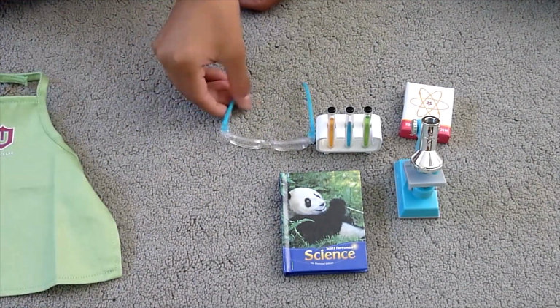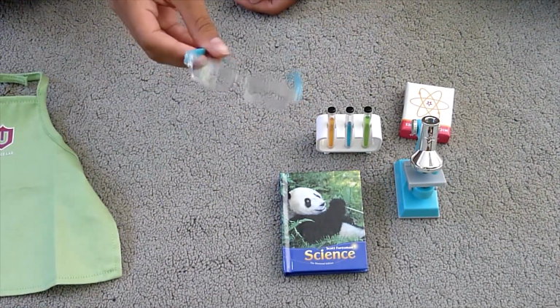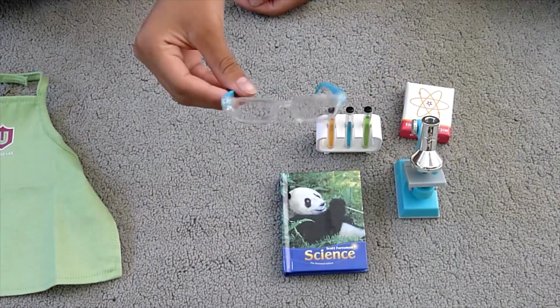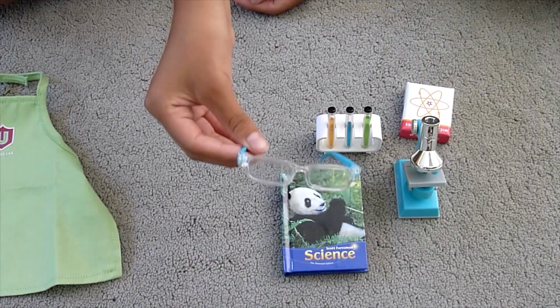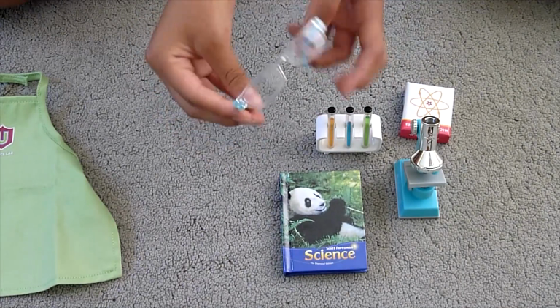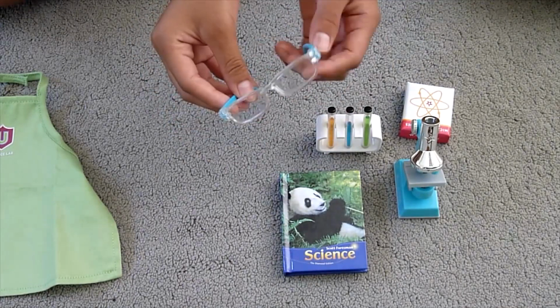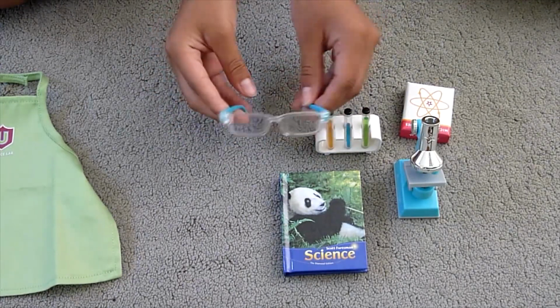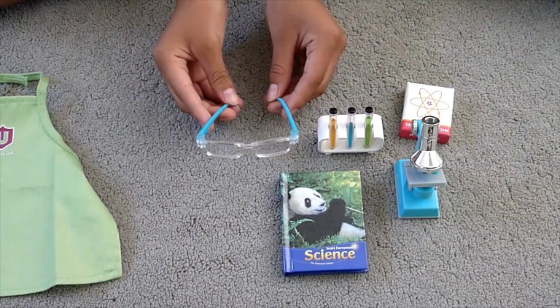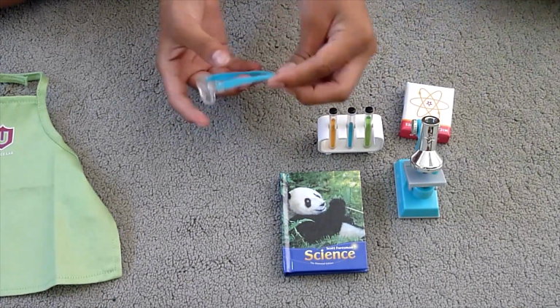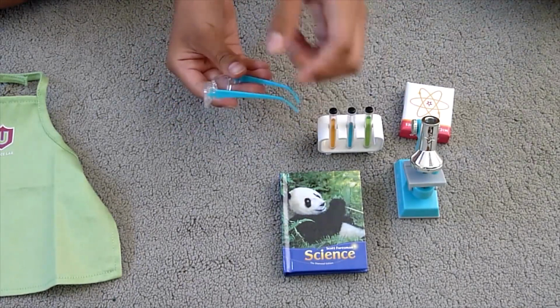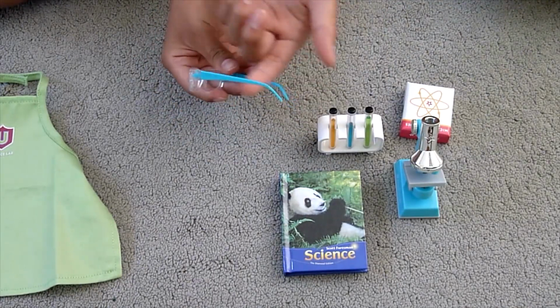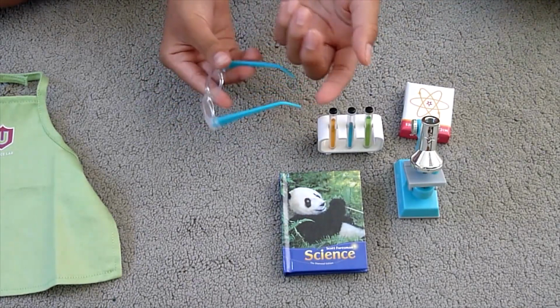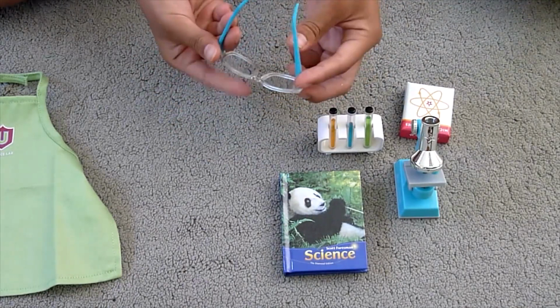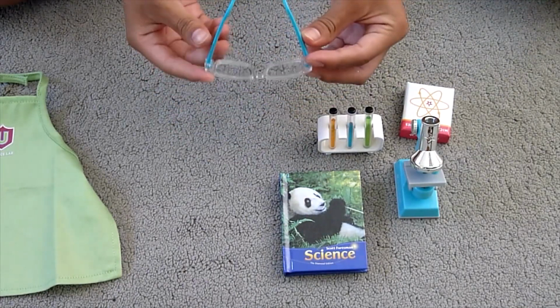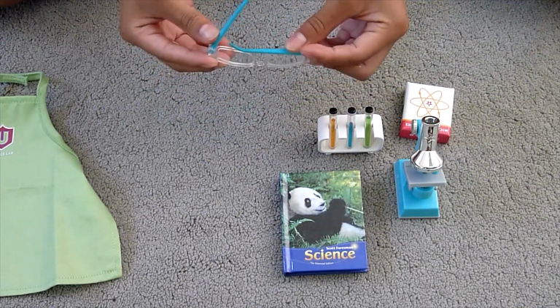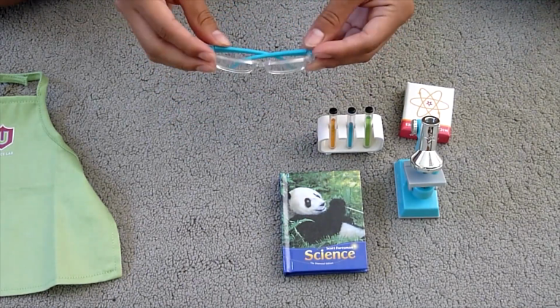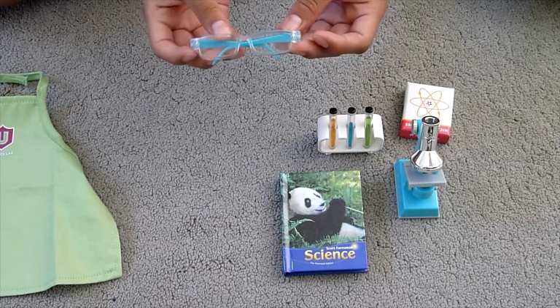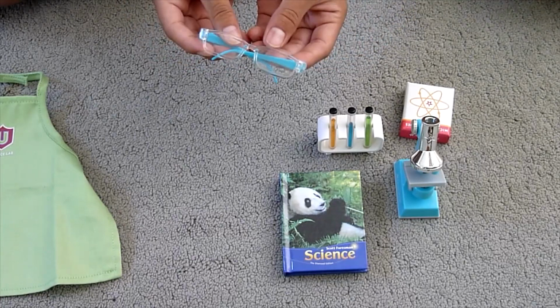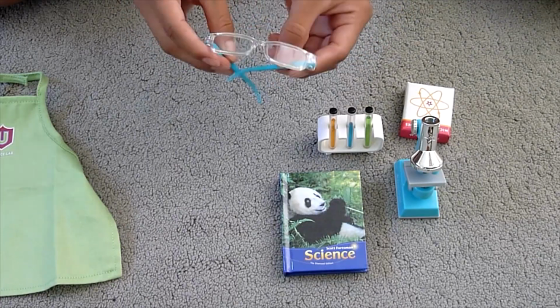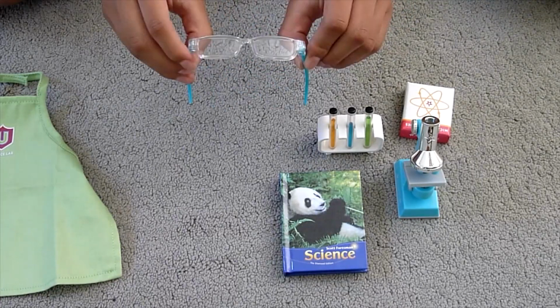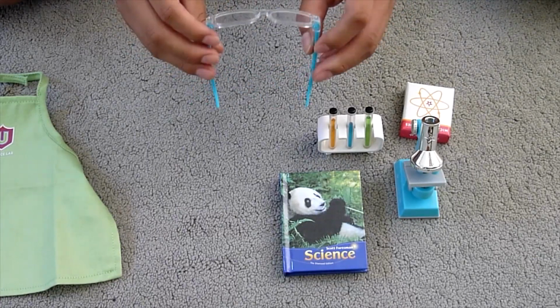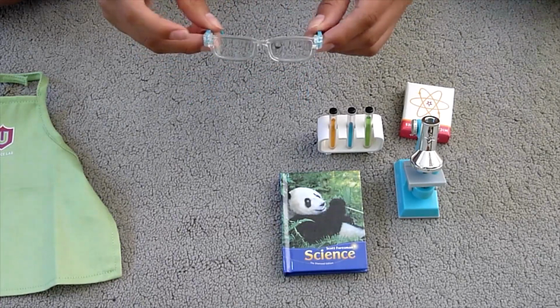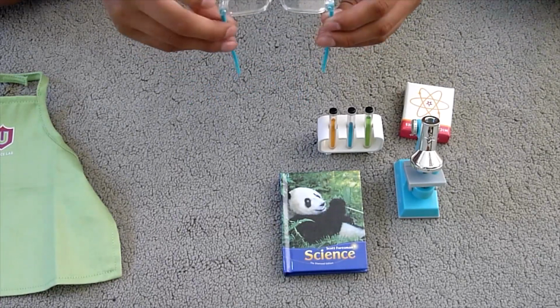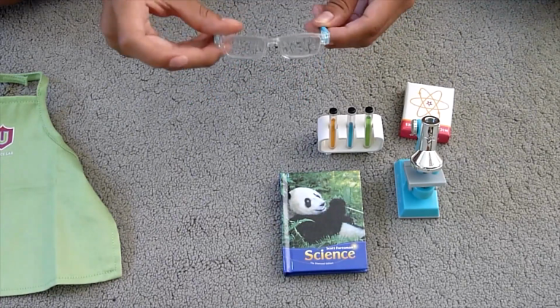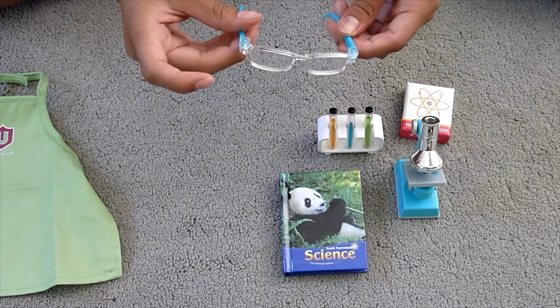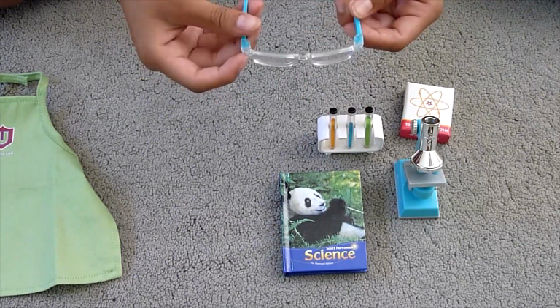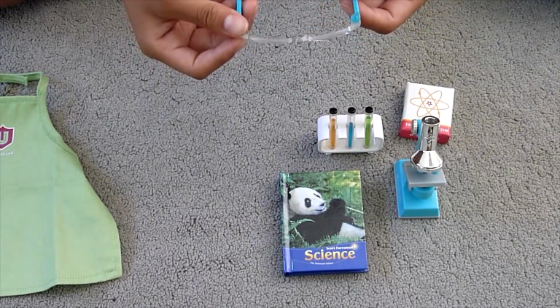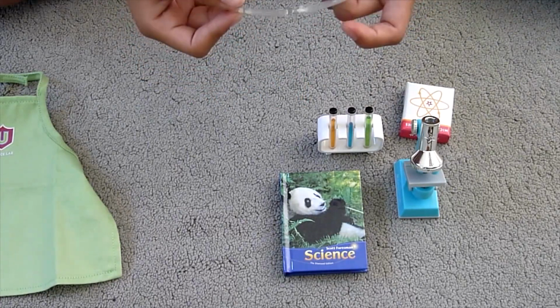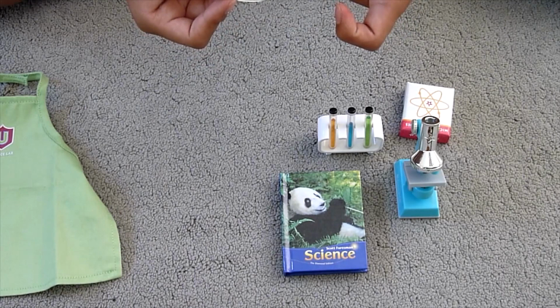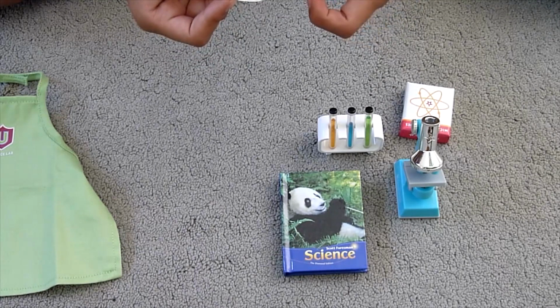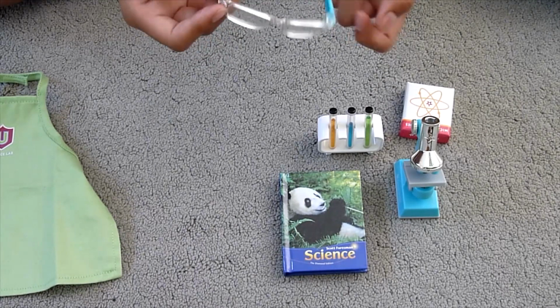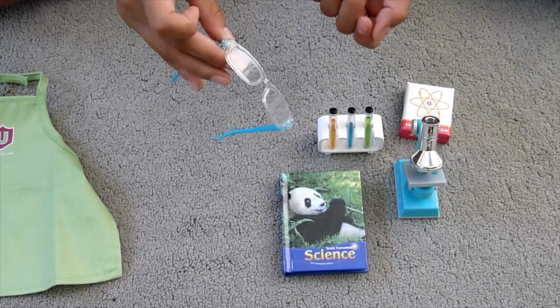The next thing is the safety glasses. These have a nice light blue color on the side. You can fold them up and put them on your doll. They are clear and they do have little clear lenses in them.